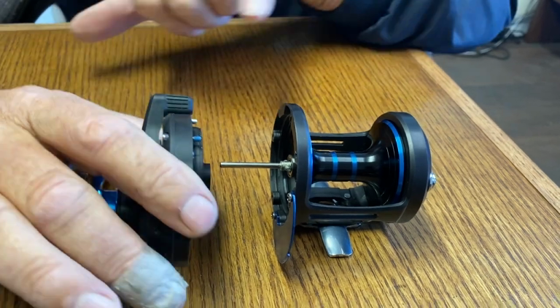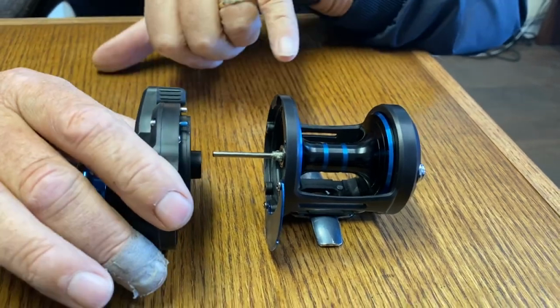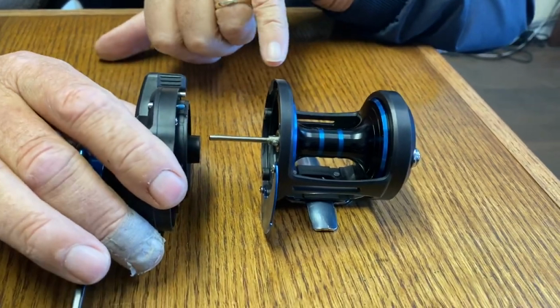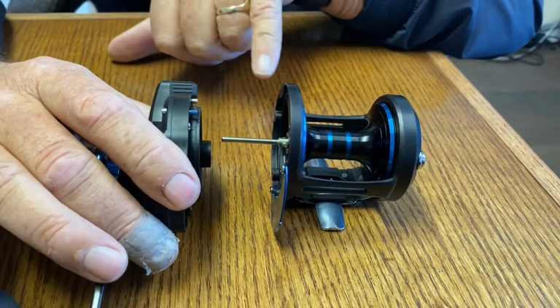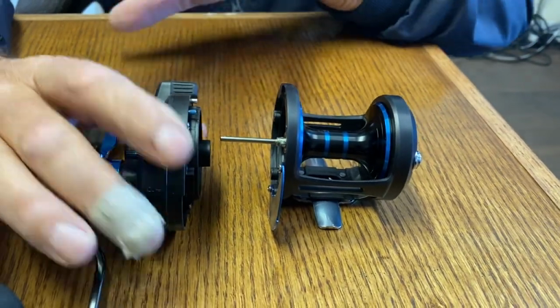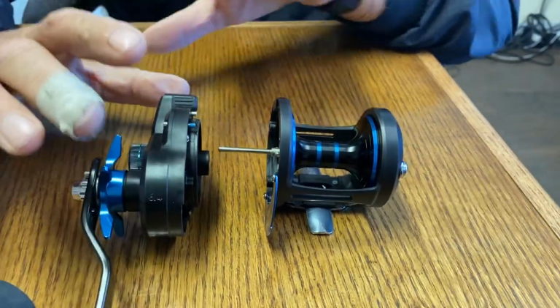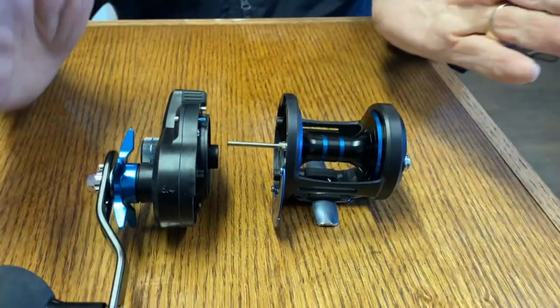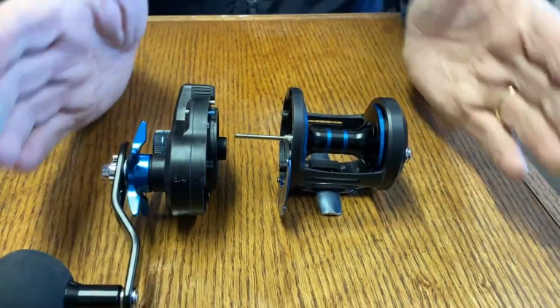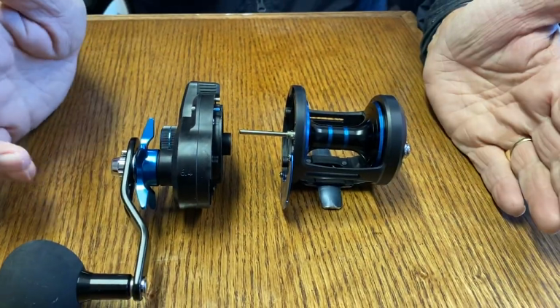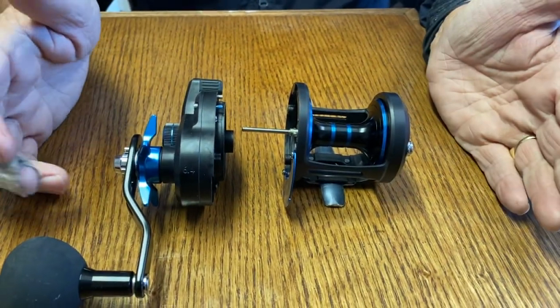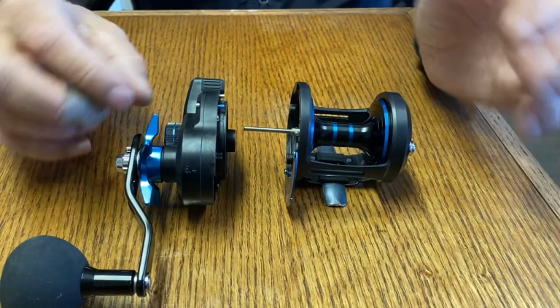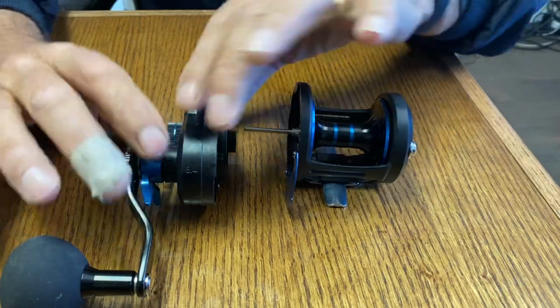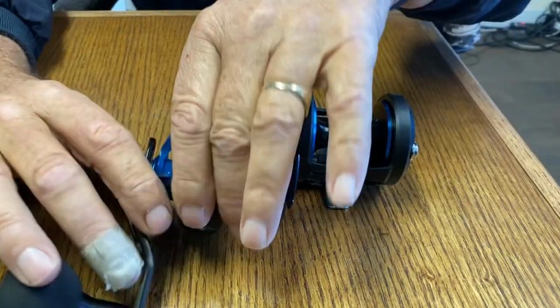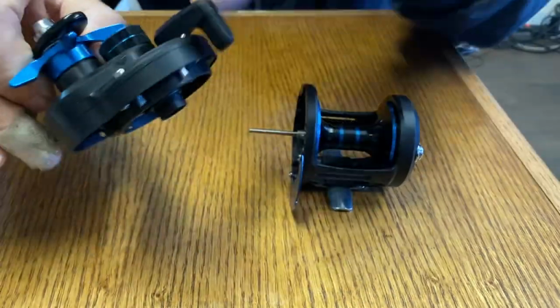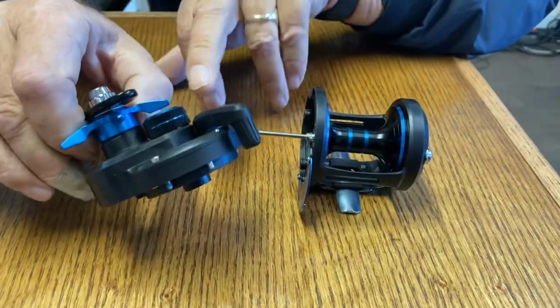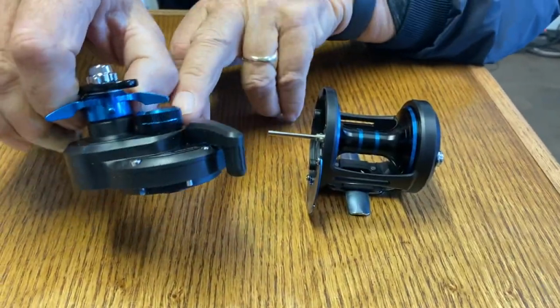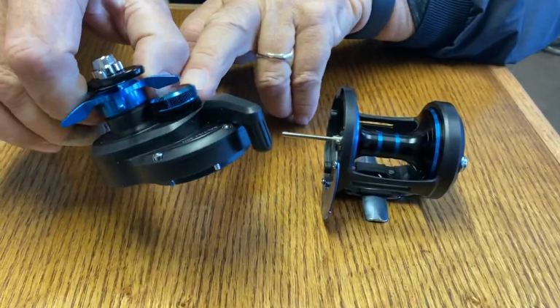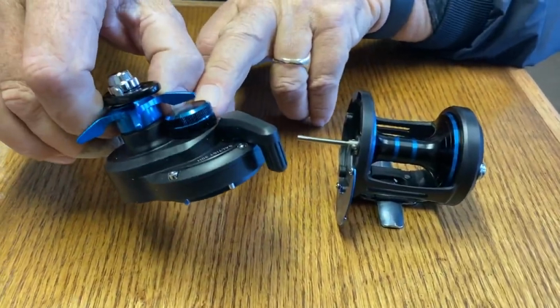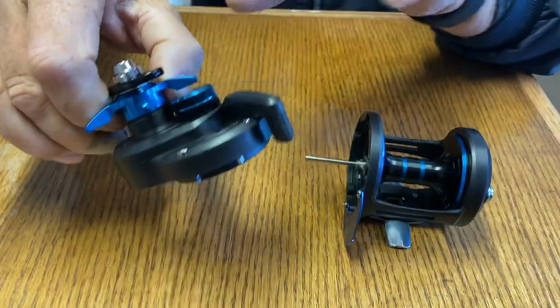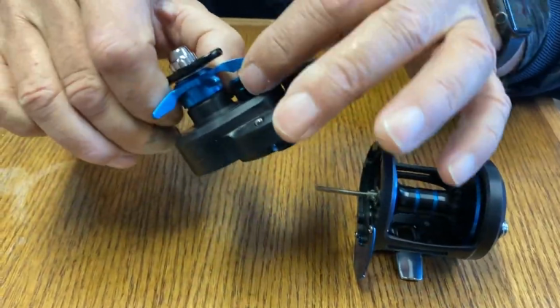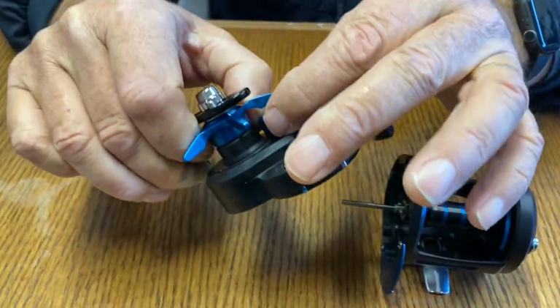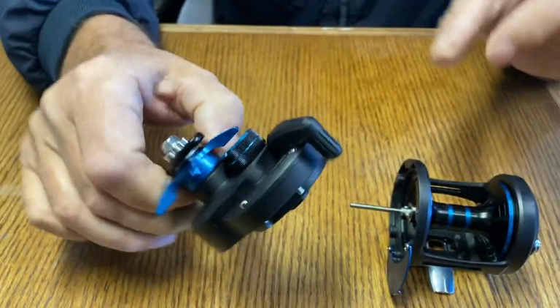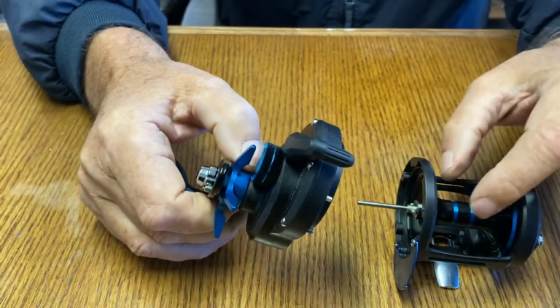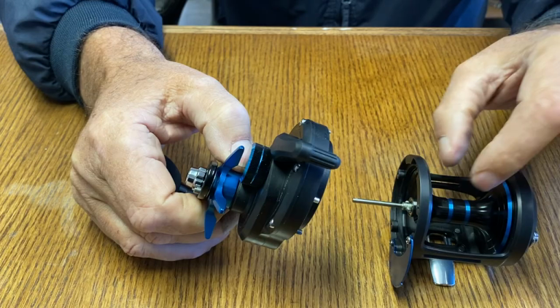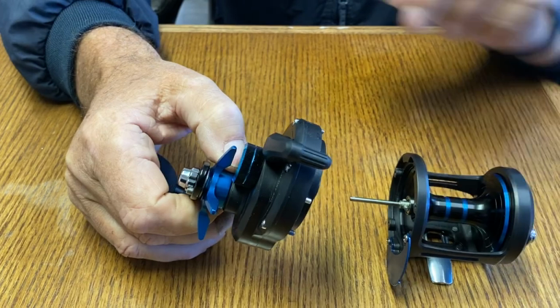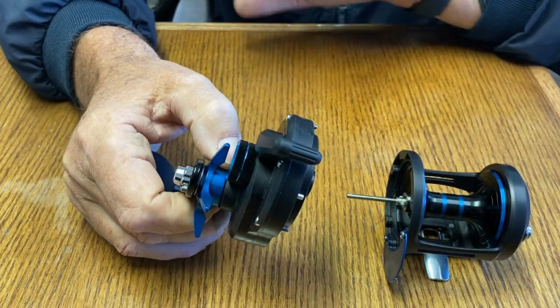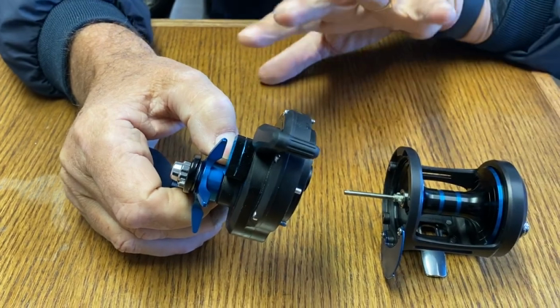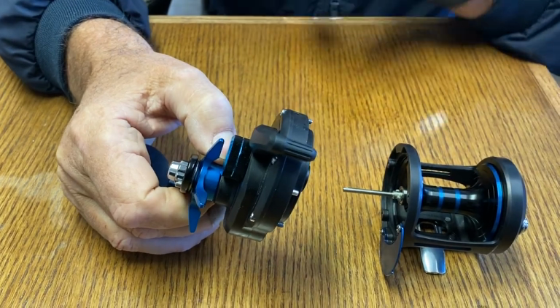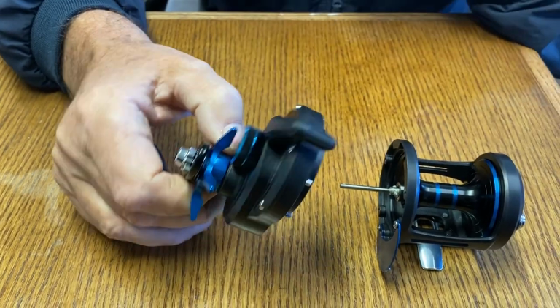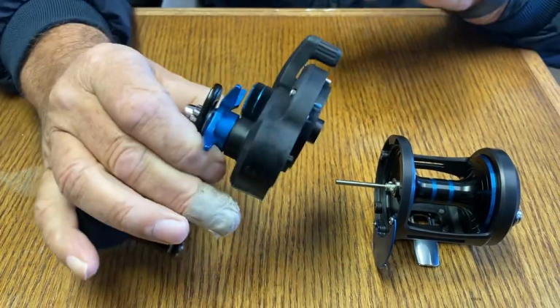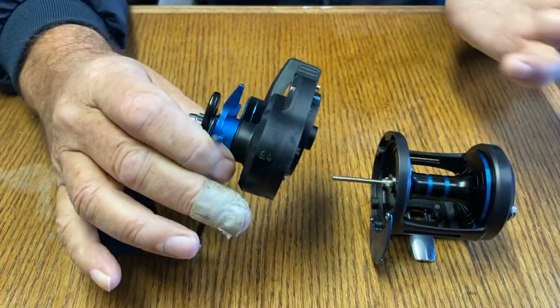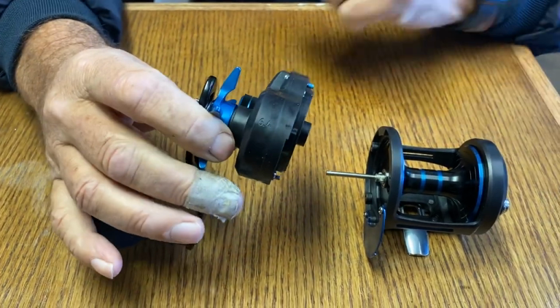To get this reel to really work well when you're casting into the wind, you have to adjust this primary. You just touch it so there's just the slightest bit of play in the spool, and then it's fine.